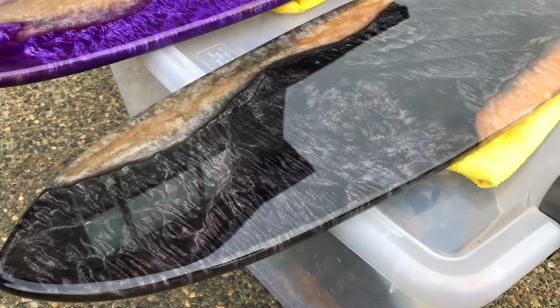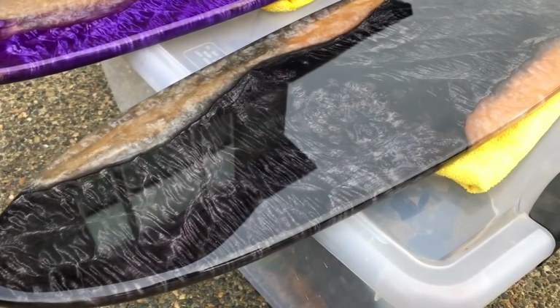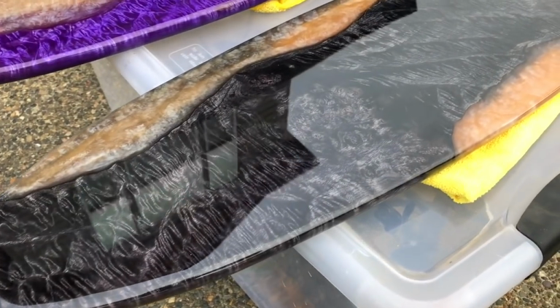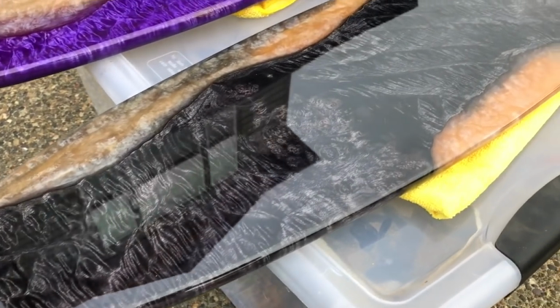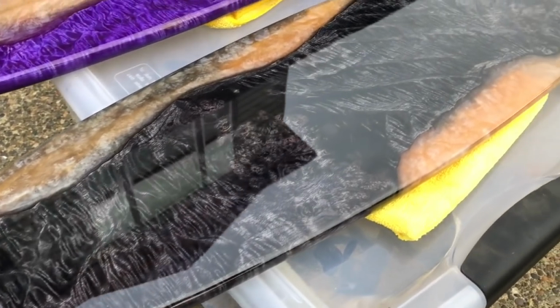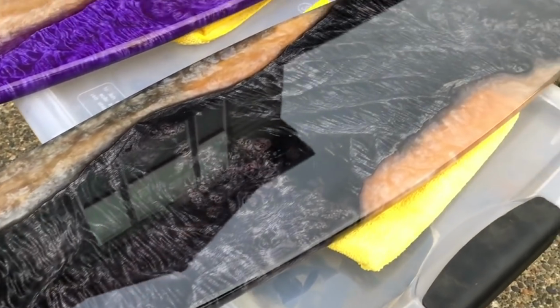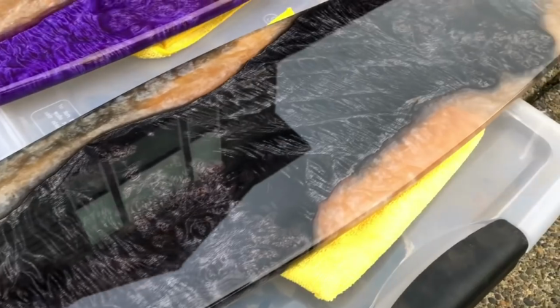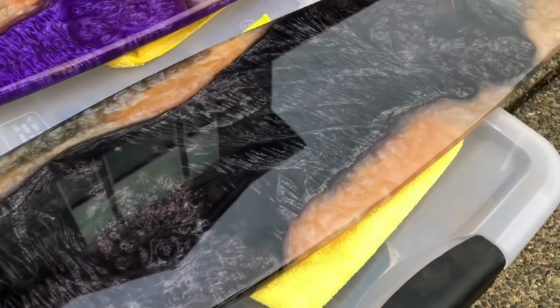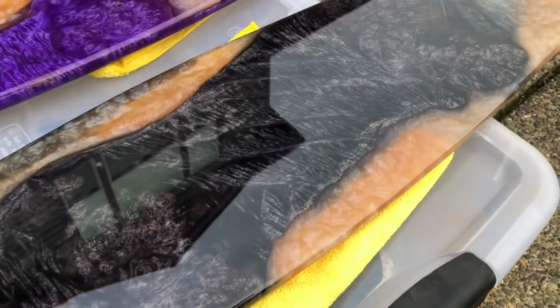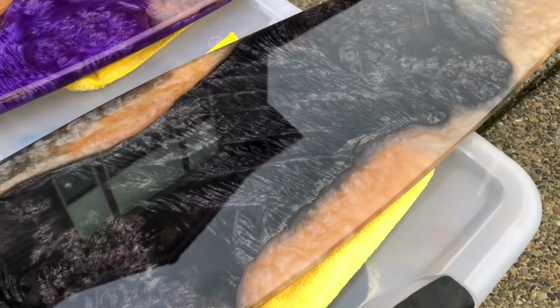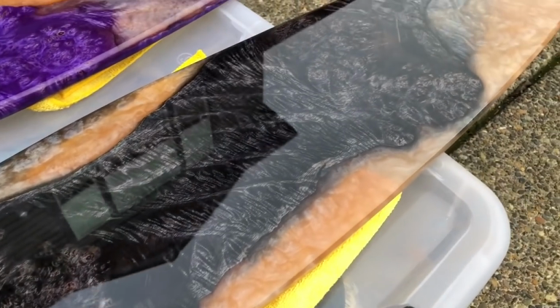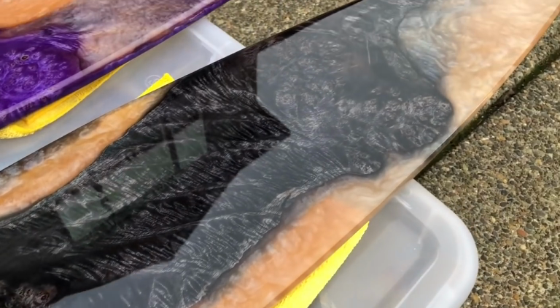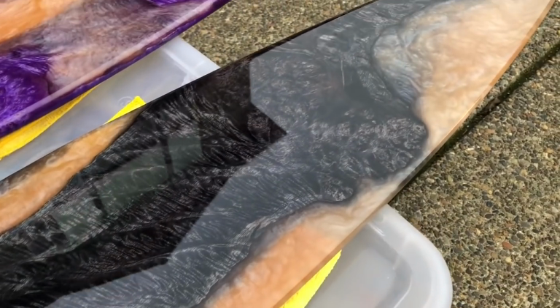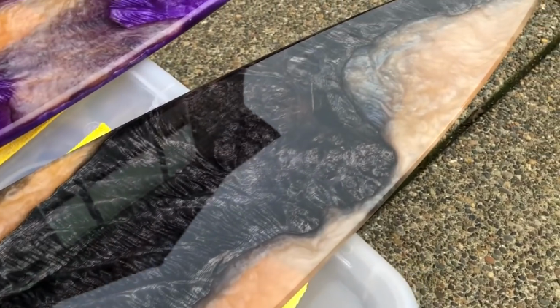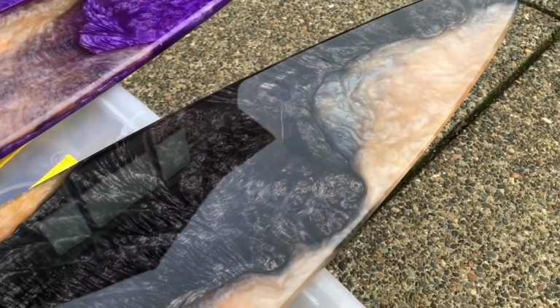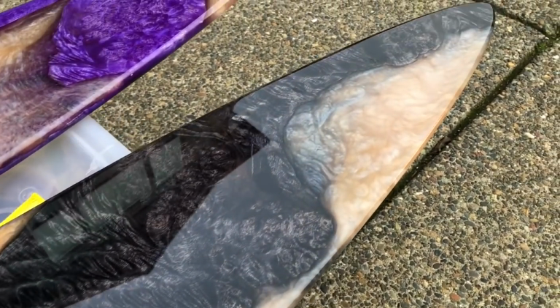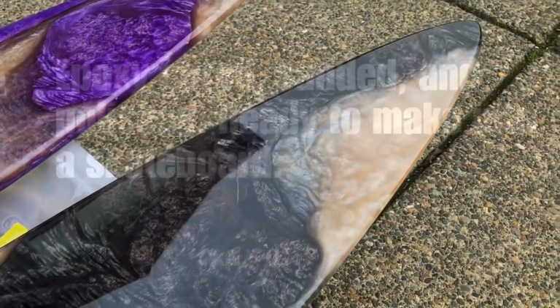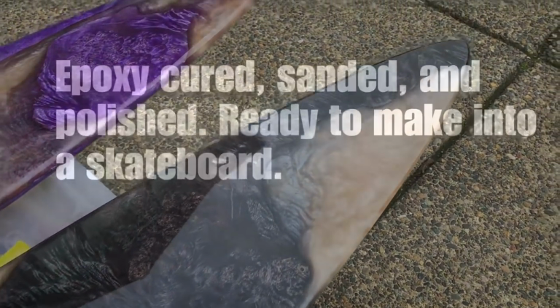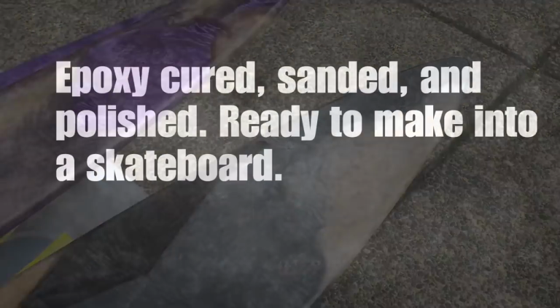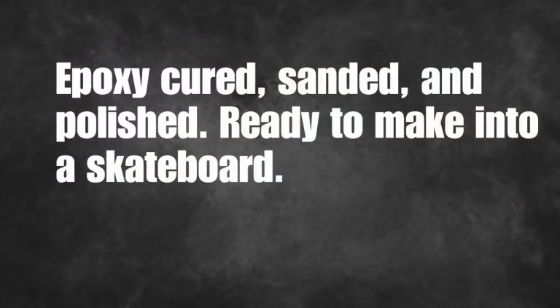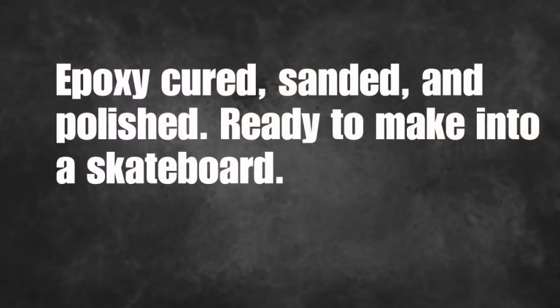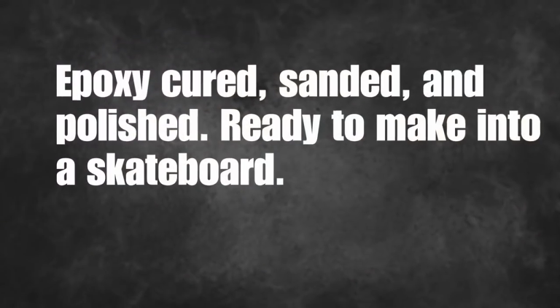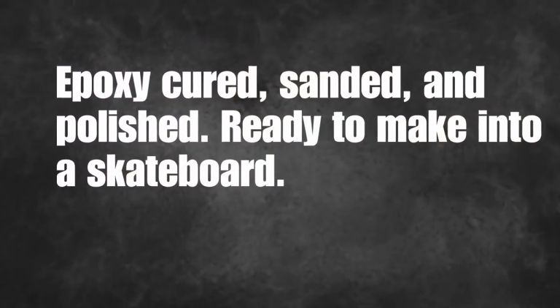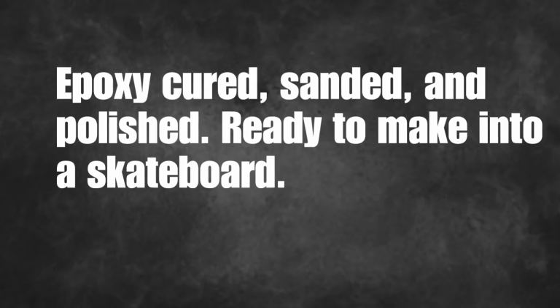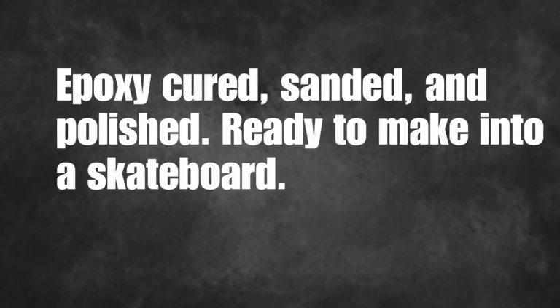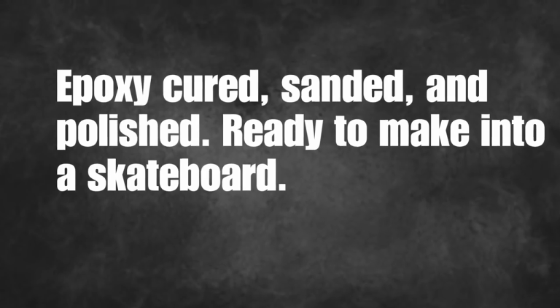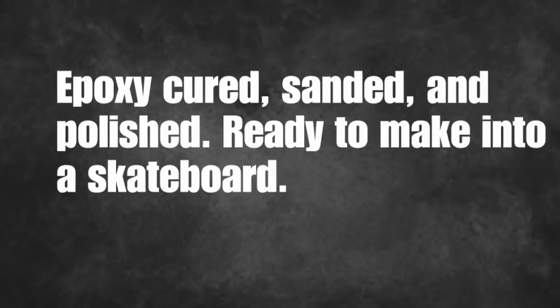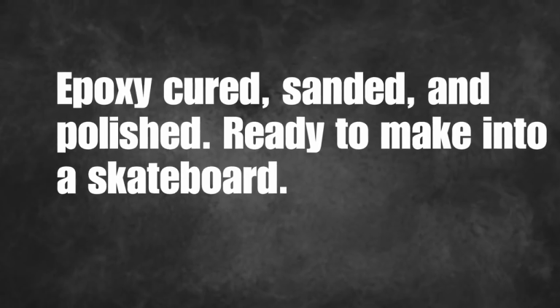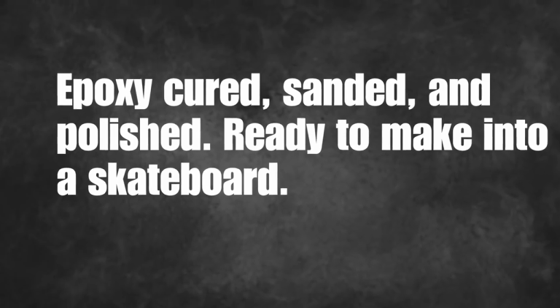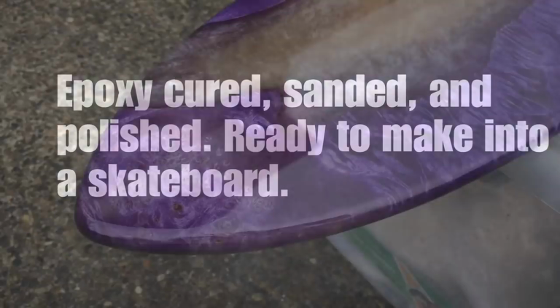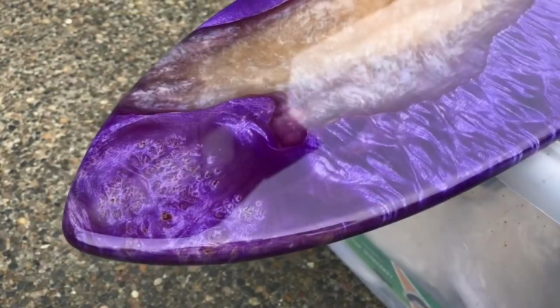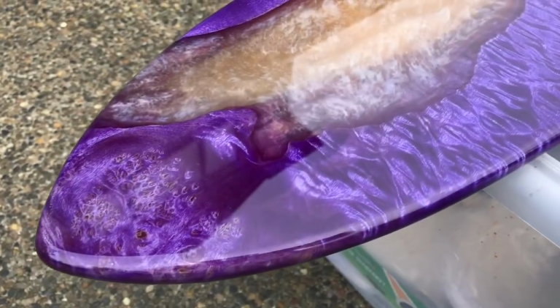It was quite a process getting these polished up this shiny, but I'm very pleased with the results. You can check out that link if you want to see the process. If not, let's finish these skateboards.